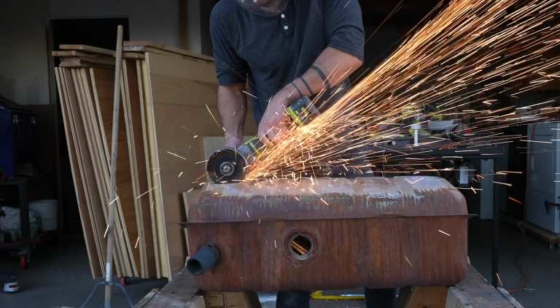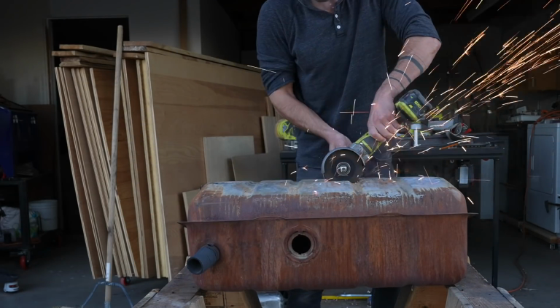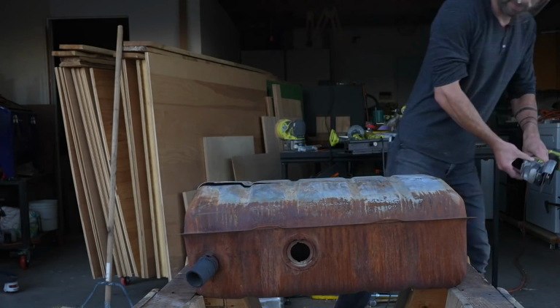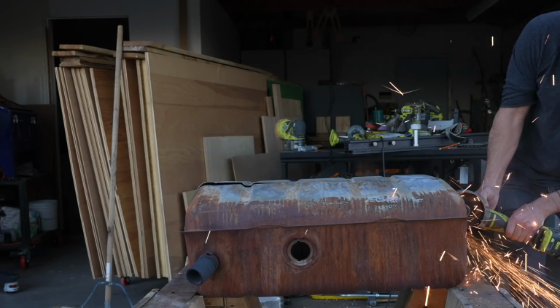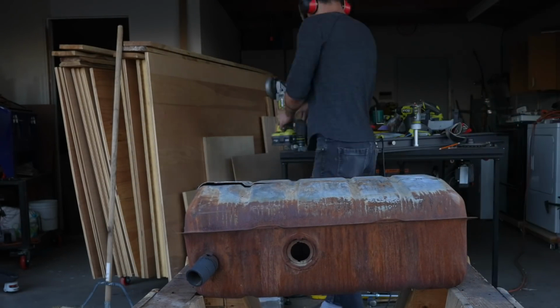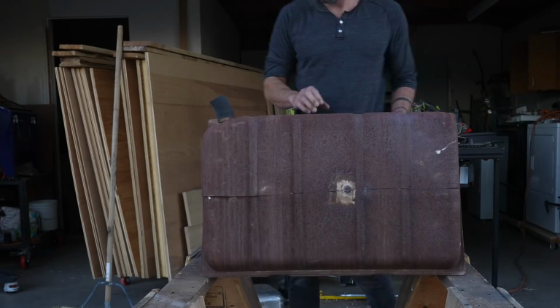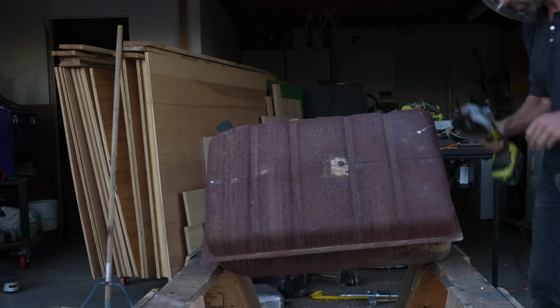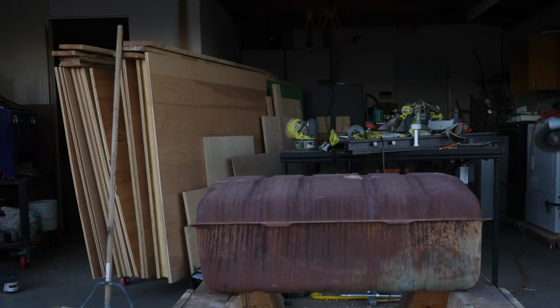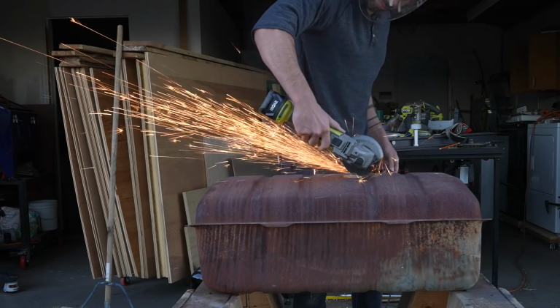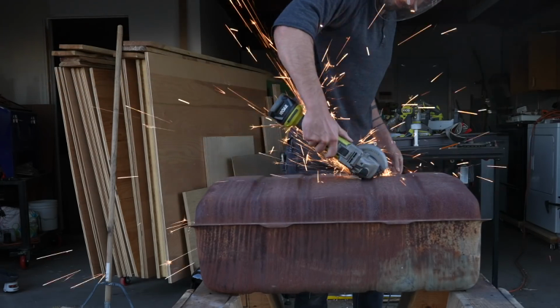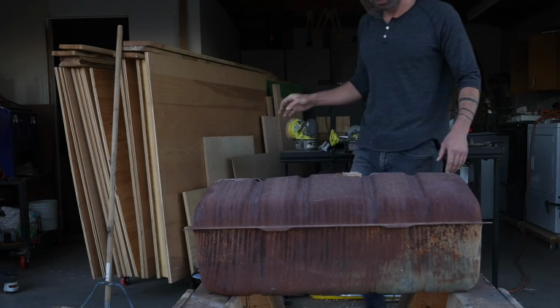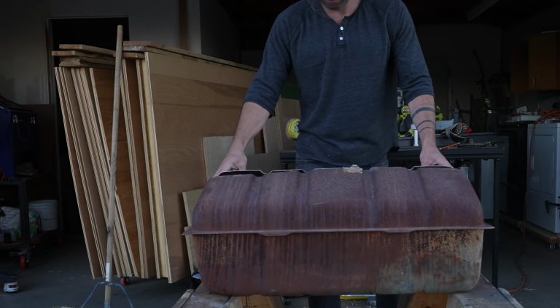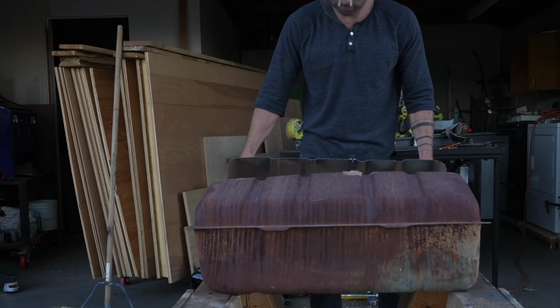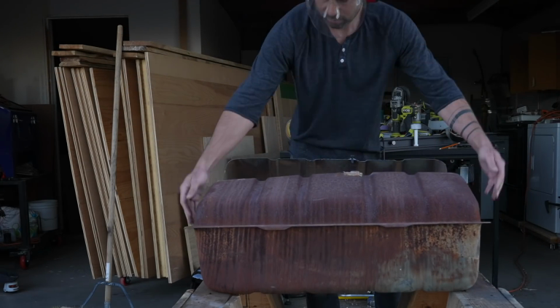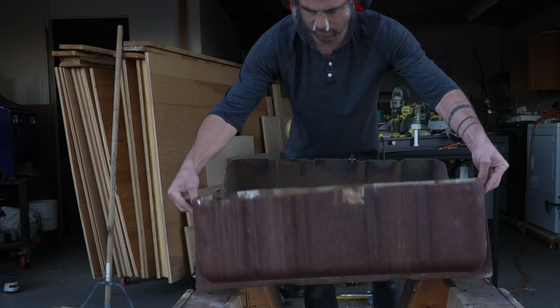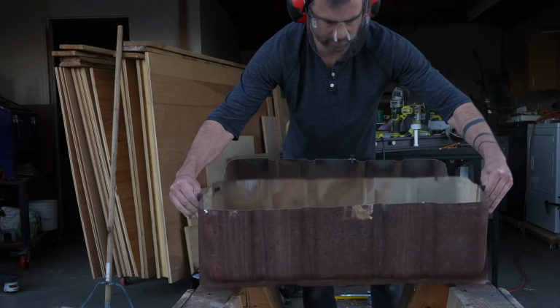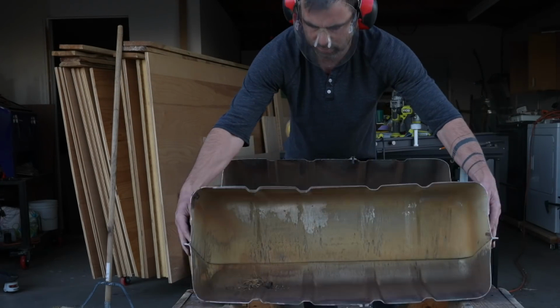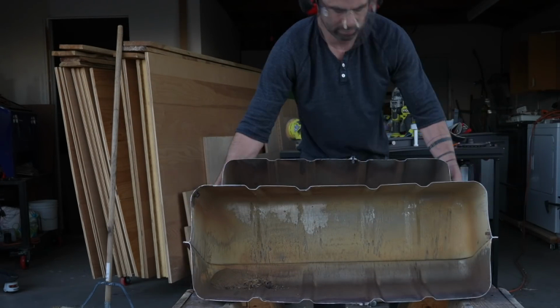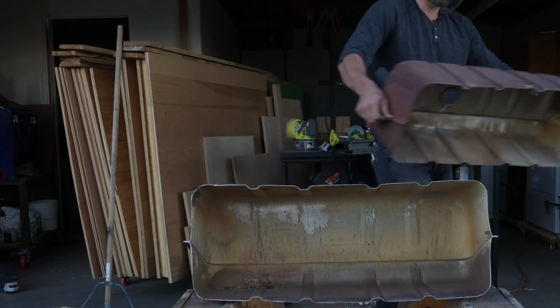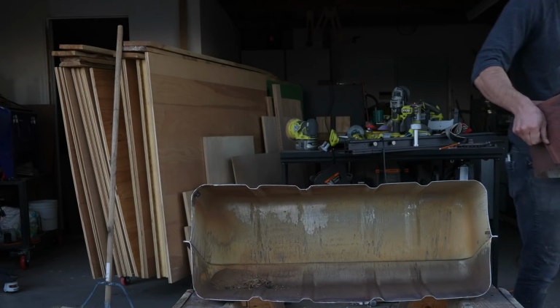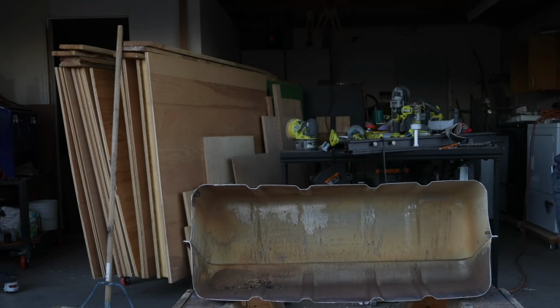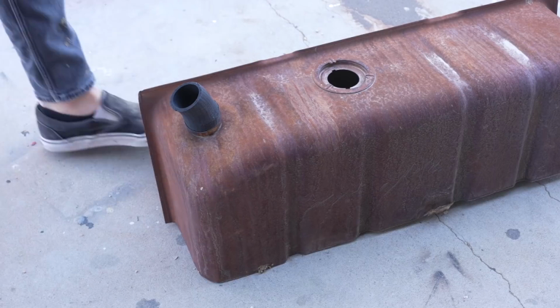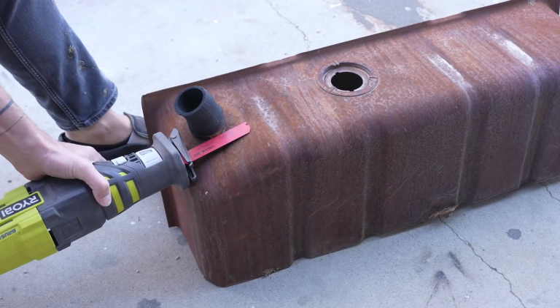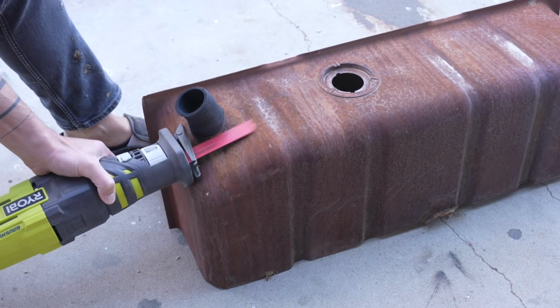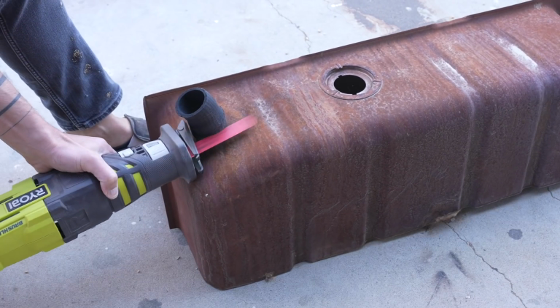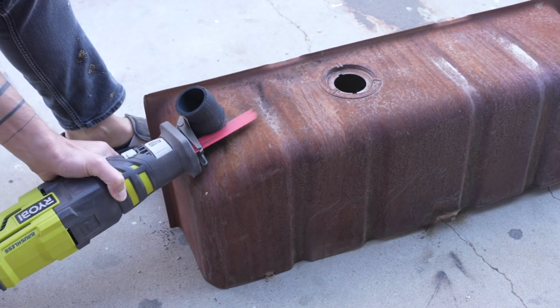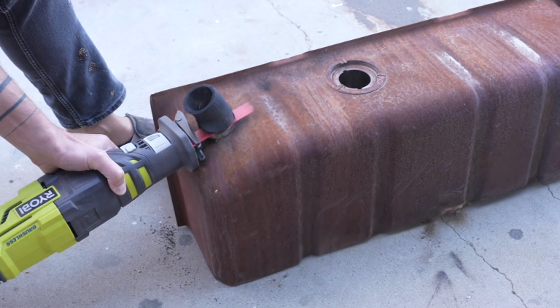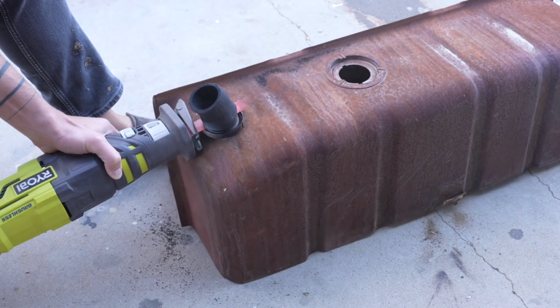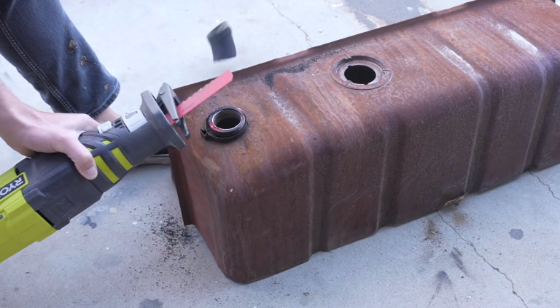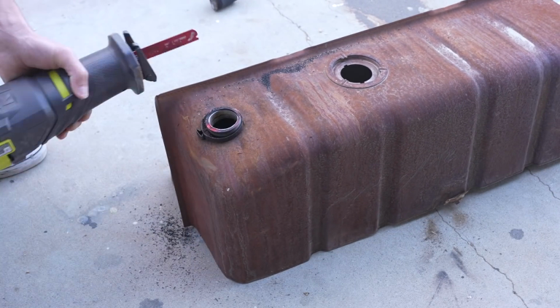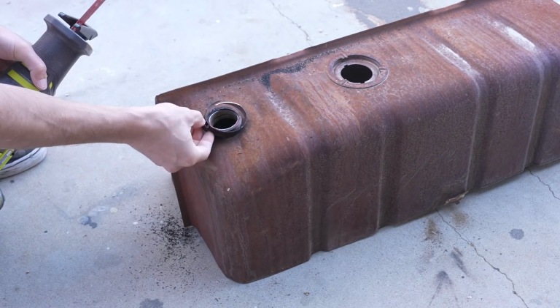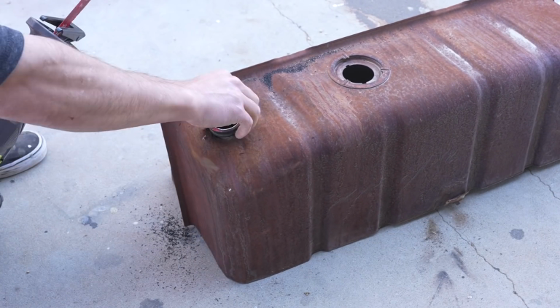After checking to make sure there was no leftover fuel residue in this tank, I cut it in half using my angle grinder. This was really easy to do because the metal isn't that thick. There were a couple of random rubber hoses sticking out of it and I just used a reciprocating saw to trim those off.